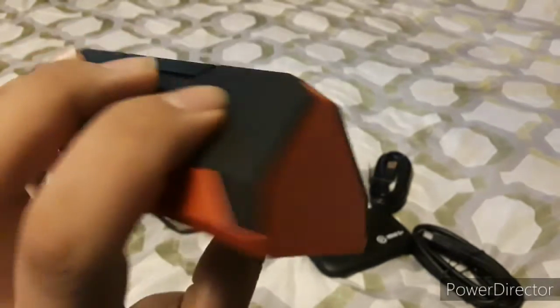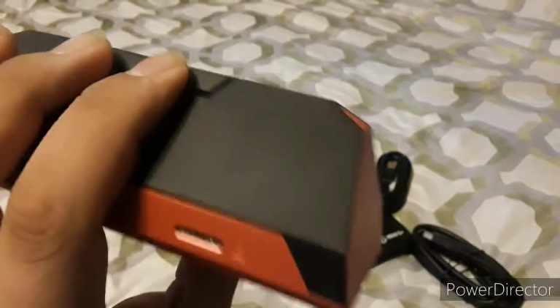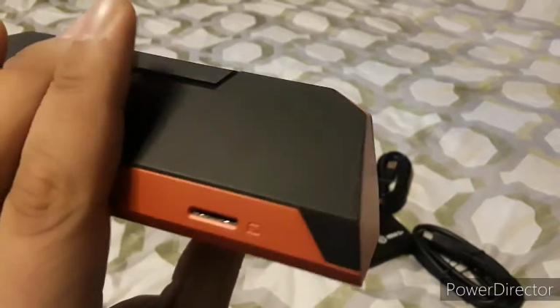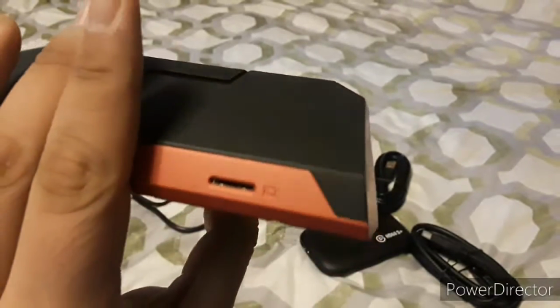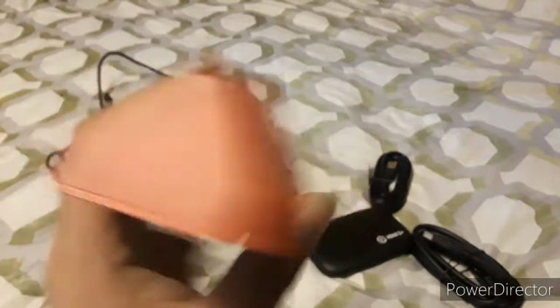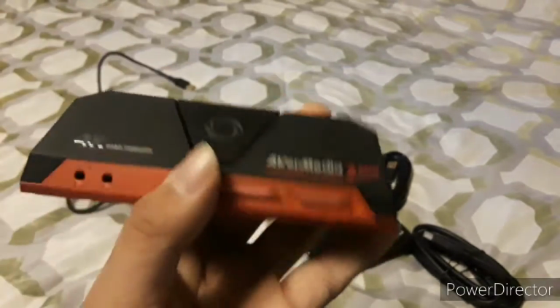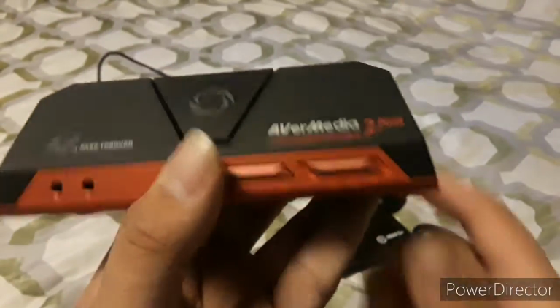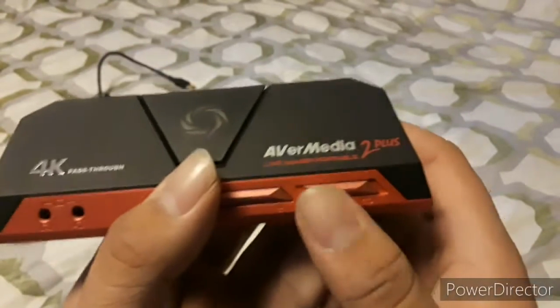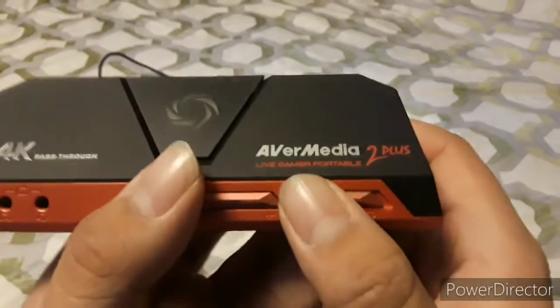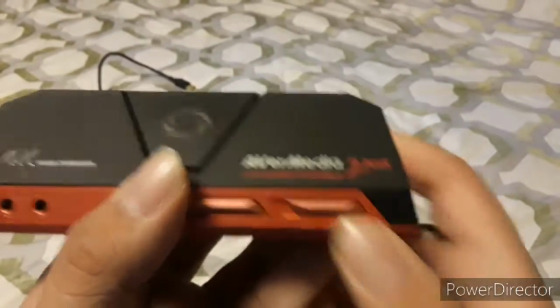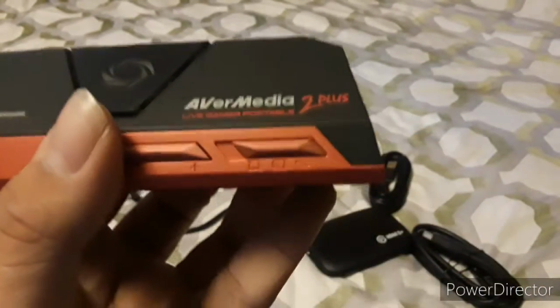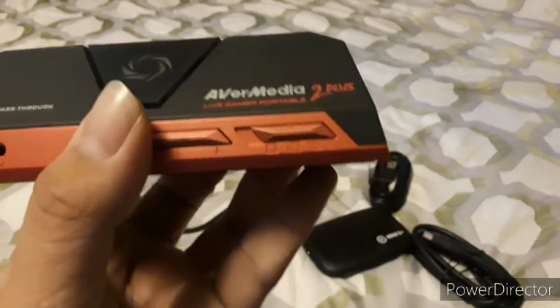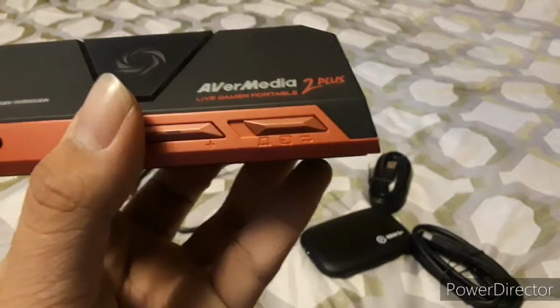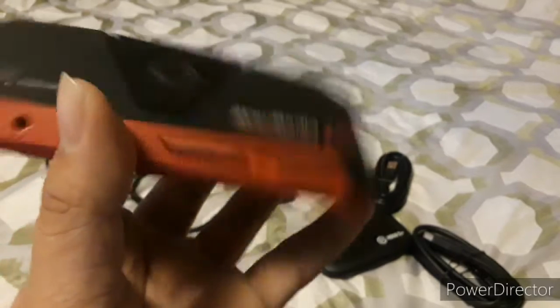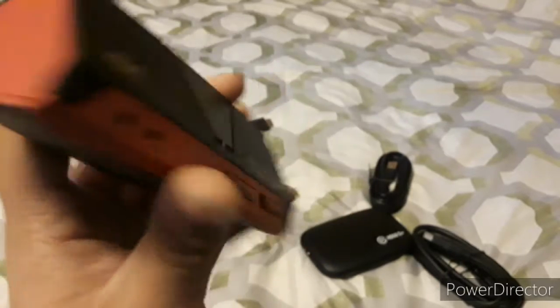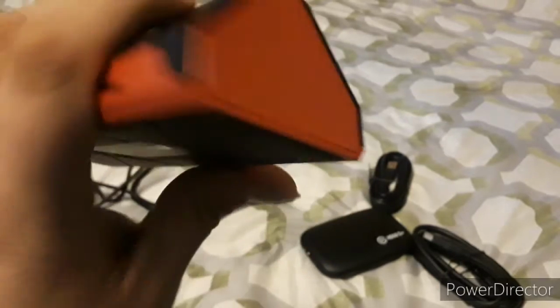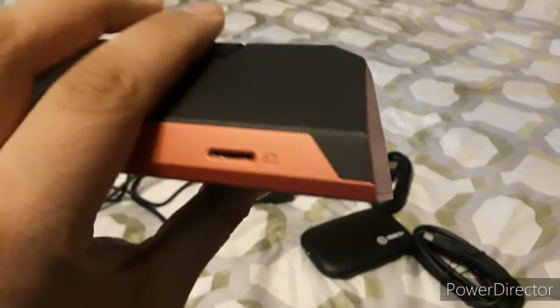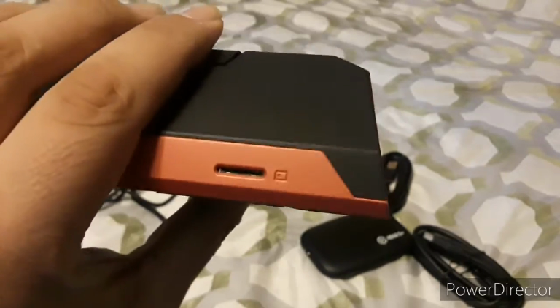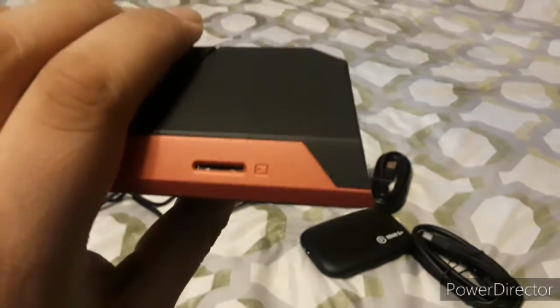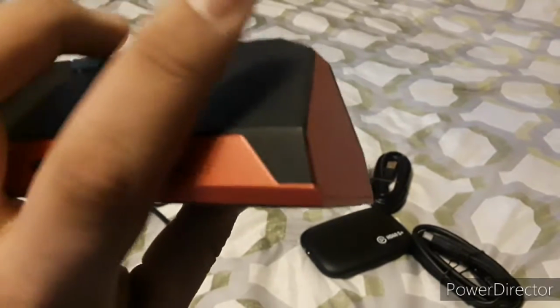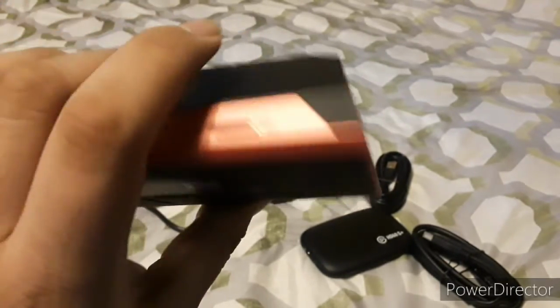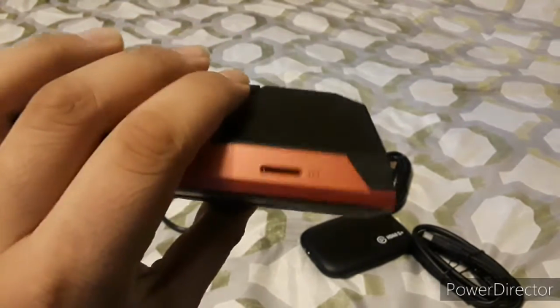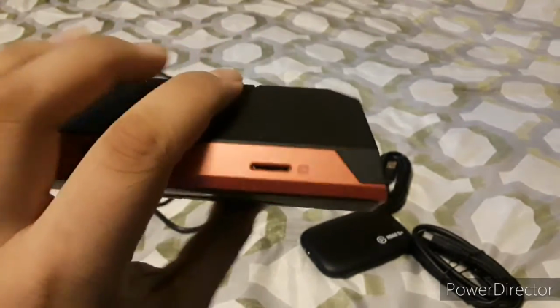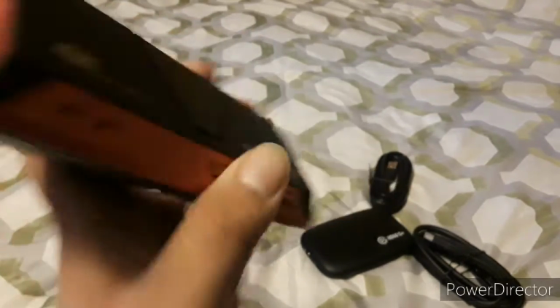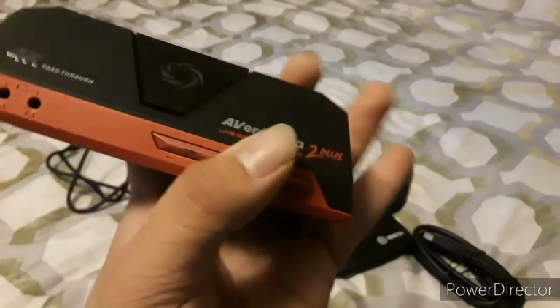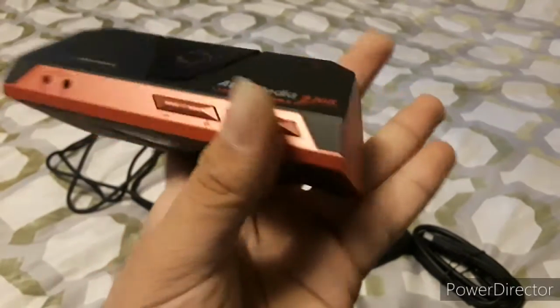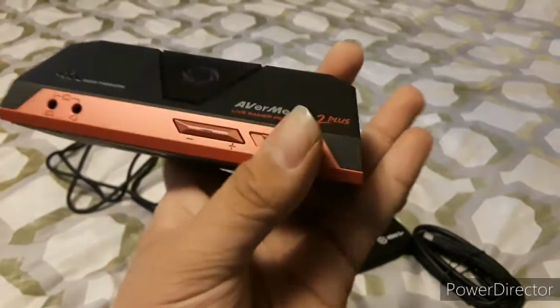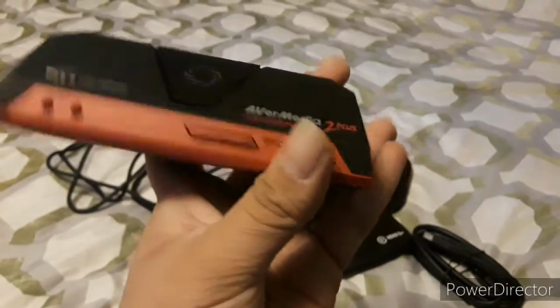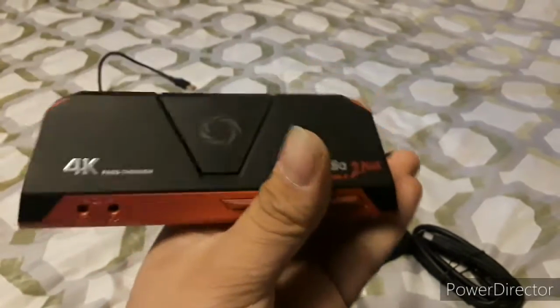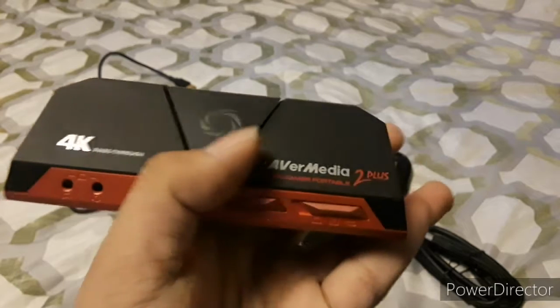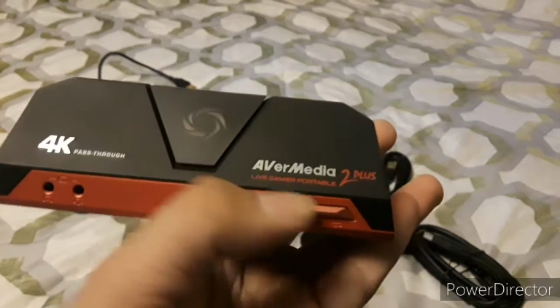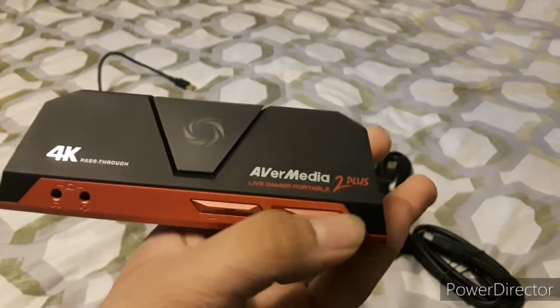In PC-free mode, you'll need a microSD card. There's also SD card mode, which is to transfer your SD card files to a computer so you can create, edit, and share.